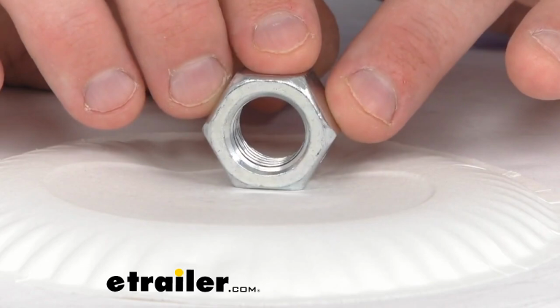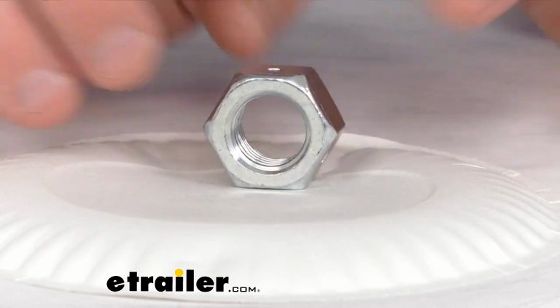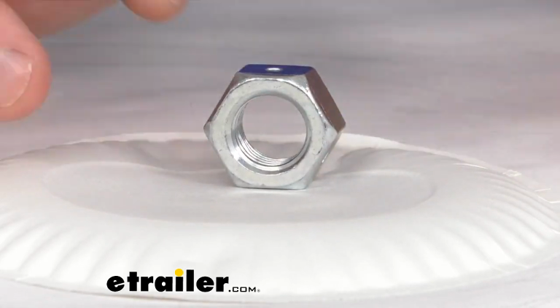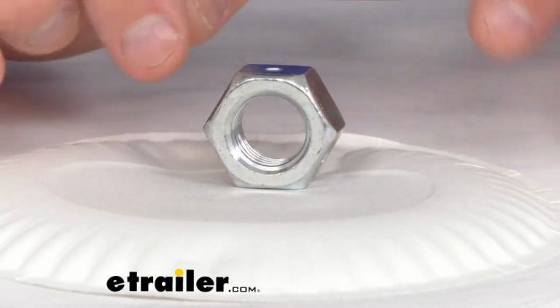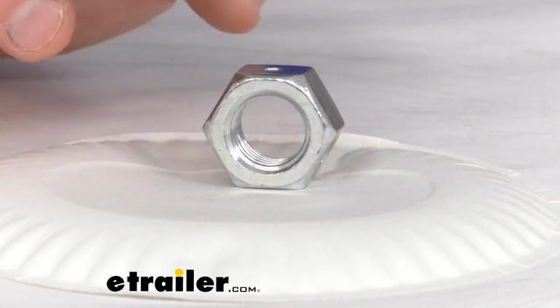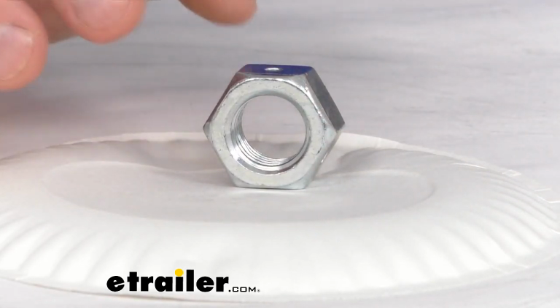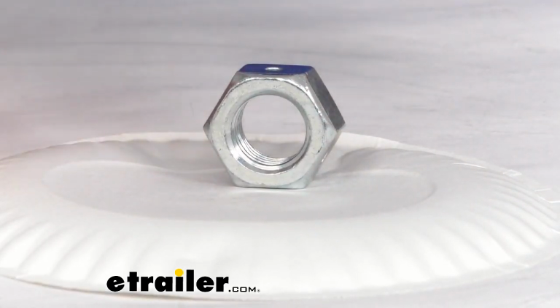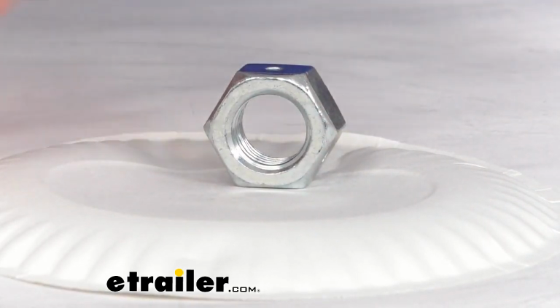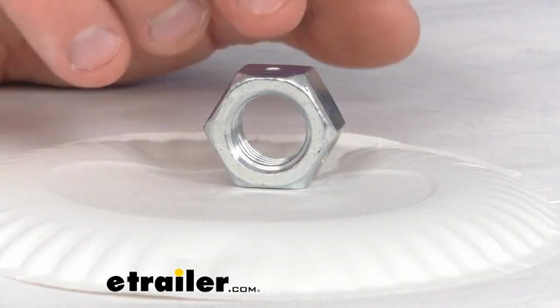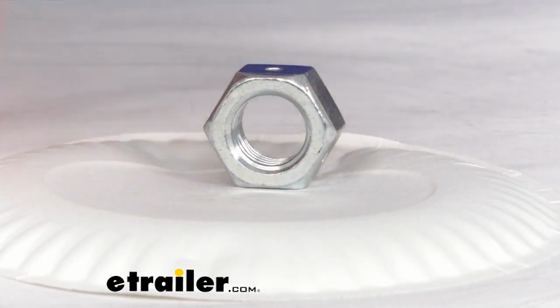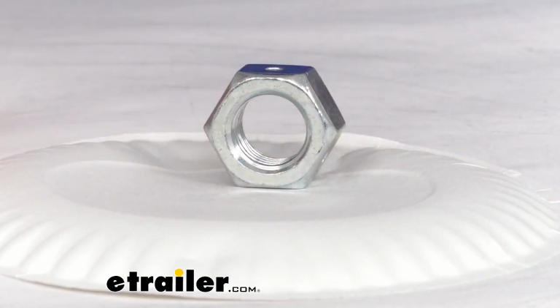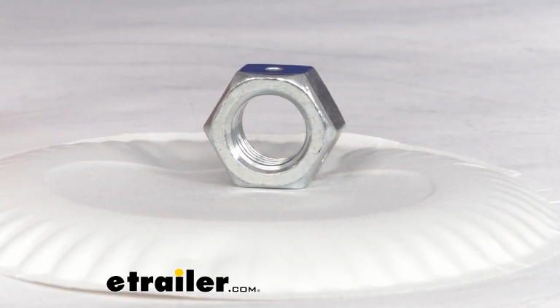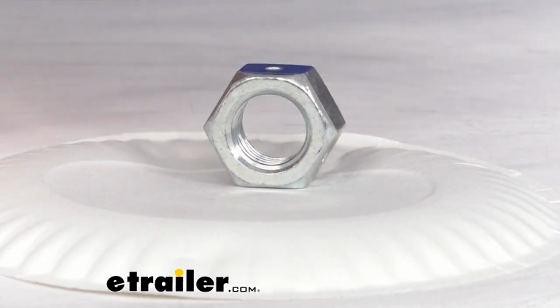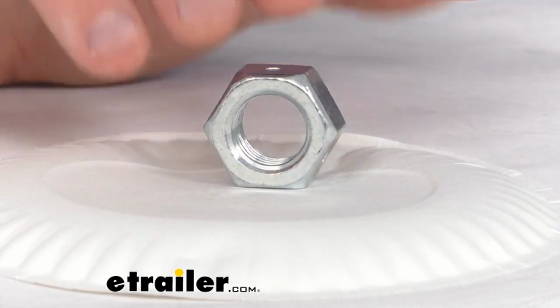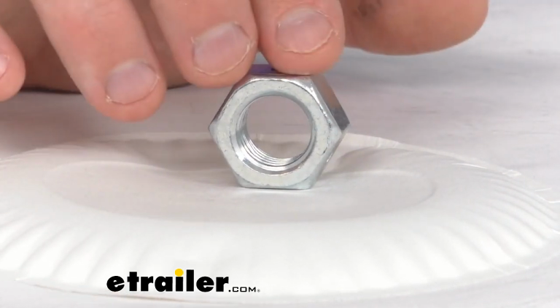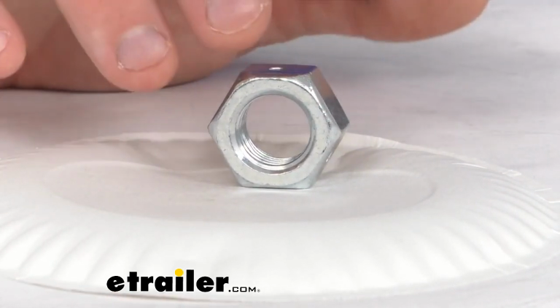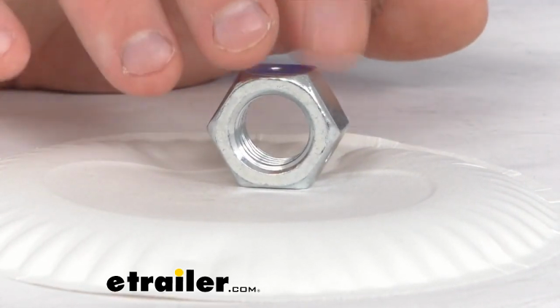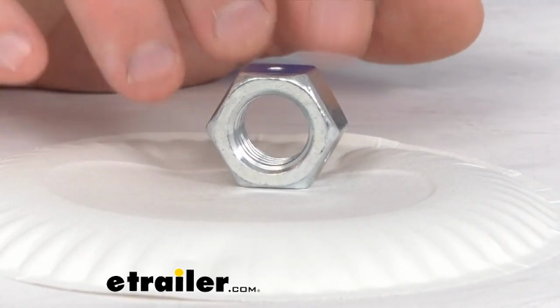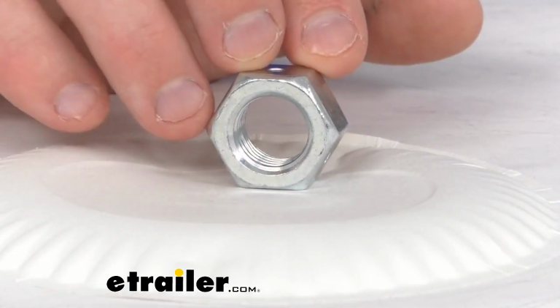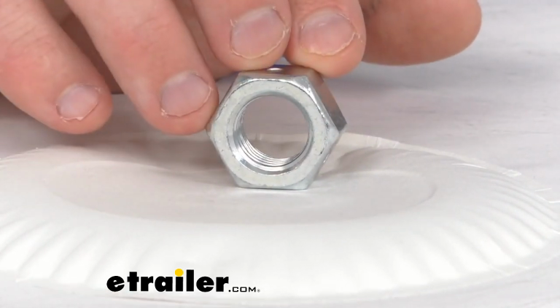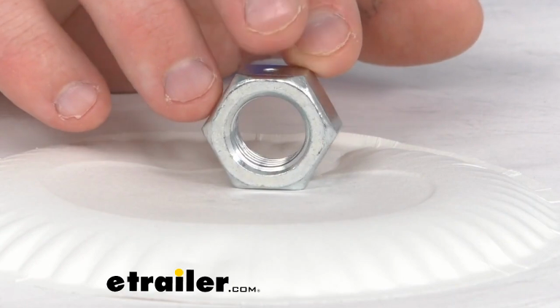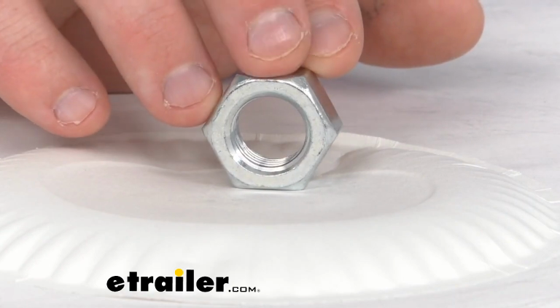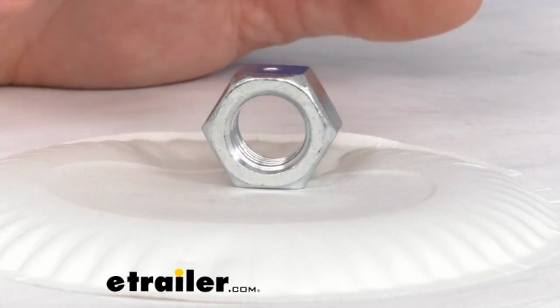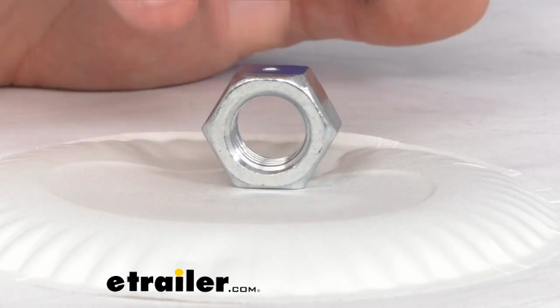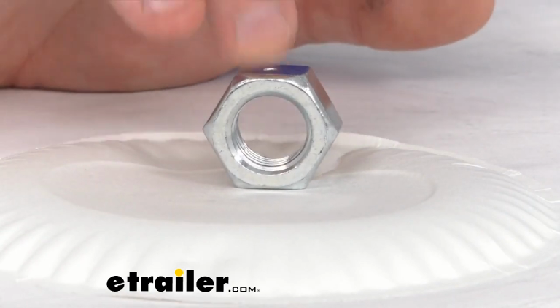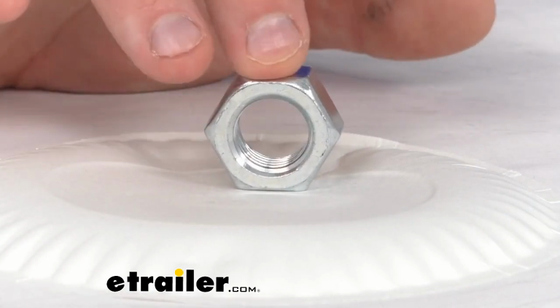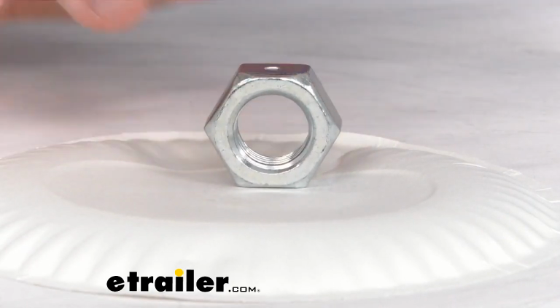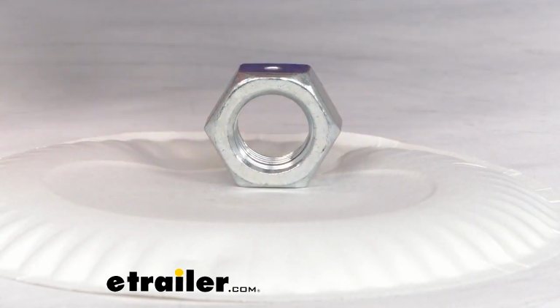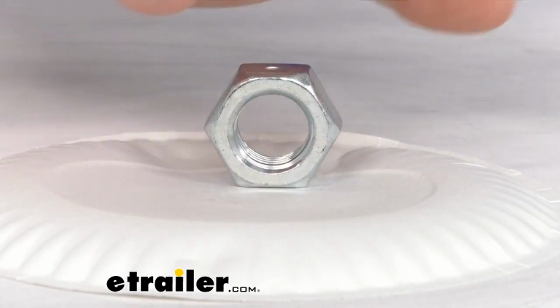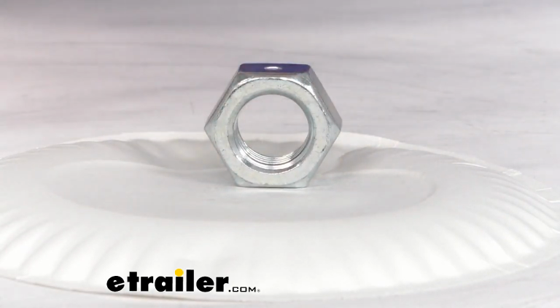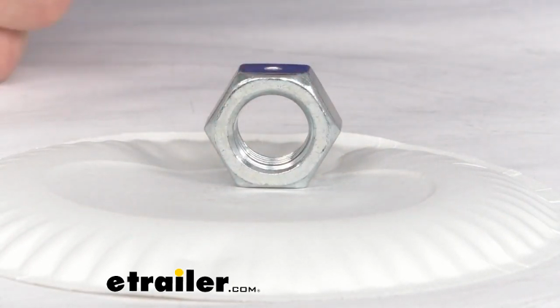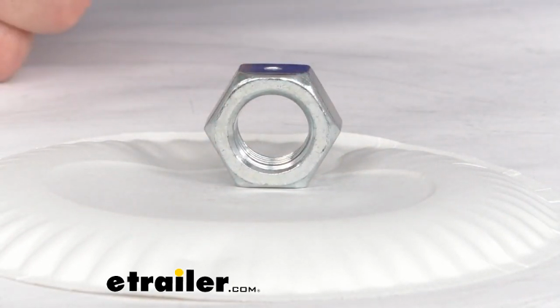The overall diameter is 1 1/8 inch, so I use a 30mm socket to tighten it down, and this does come in a quantity of only one lock nut.